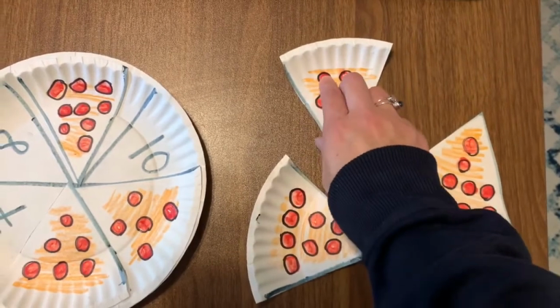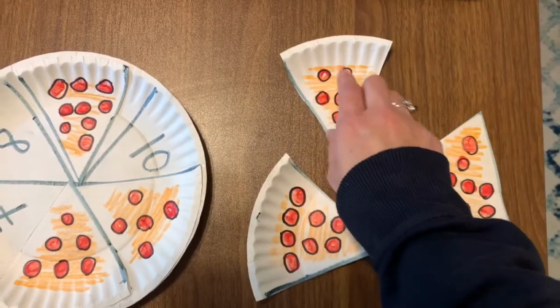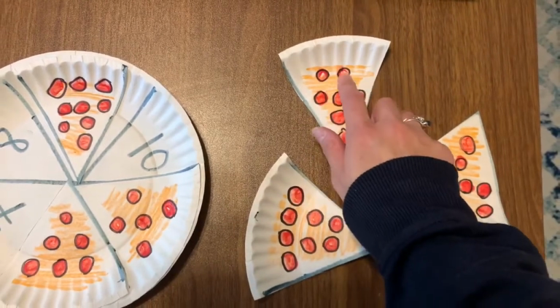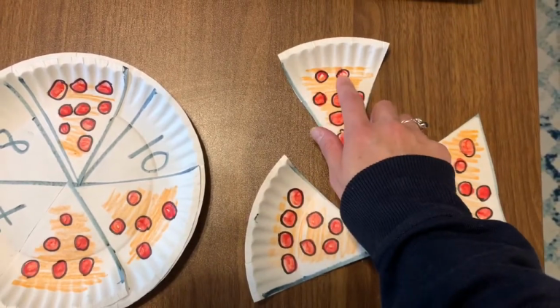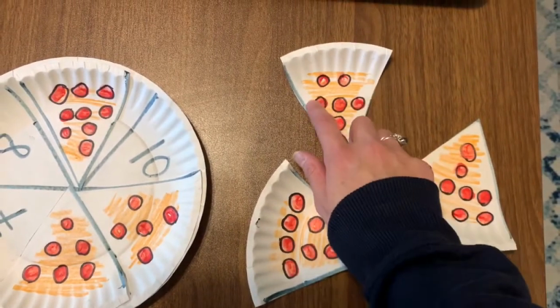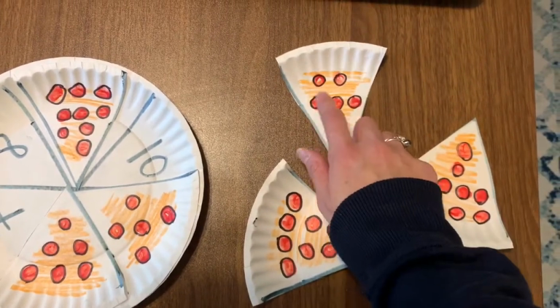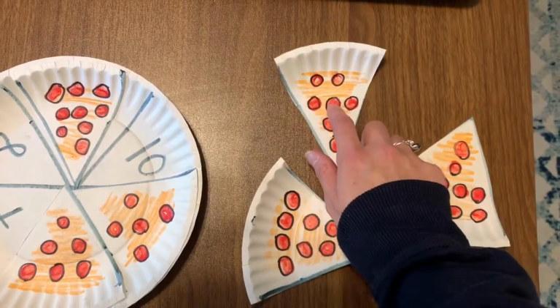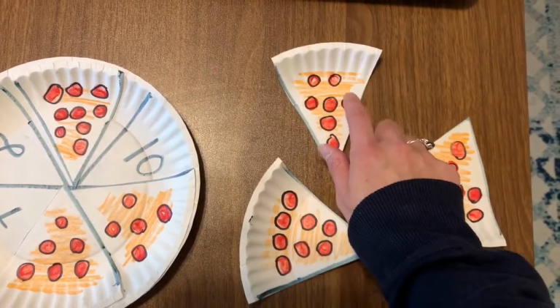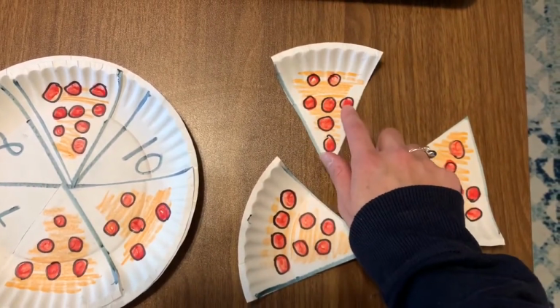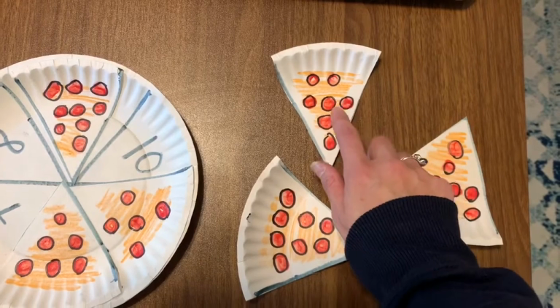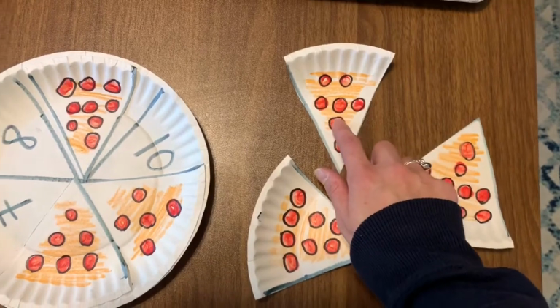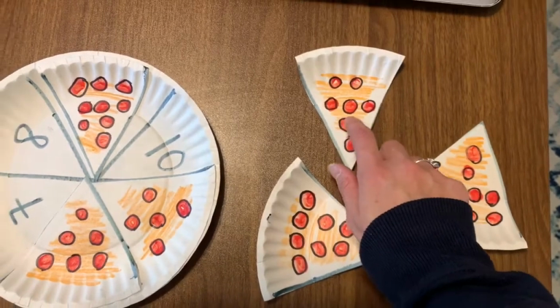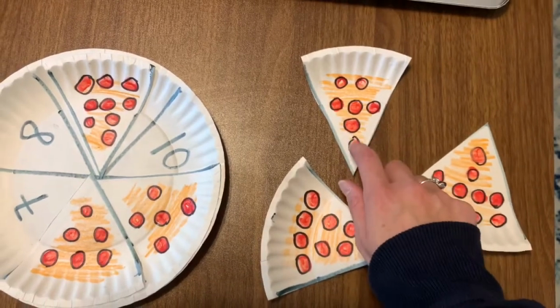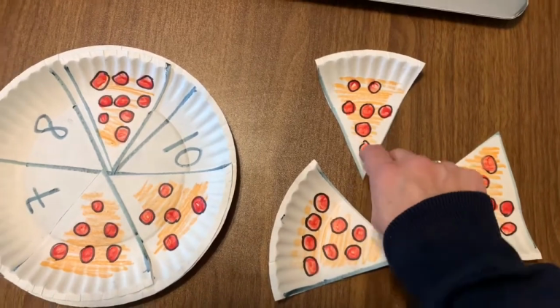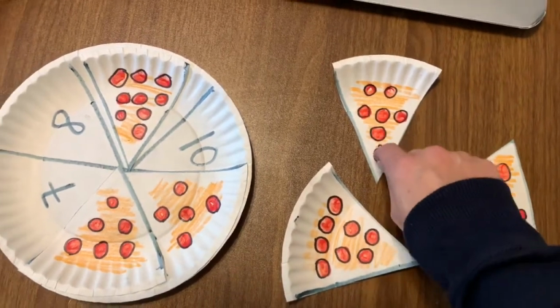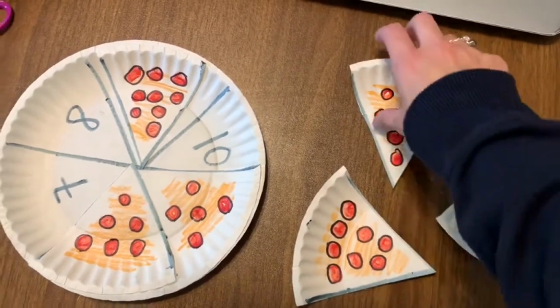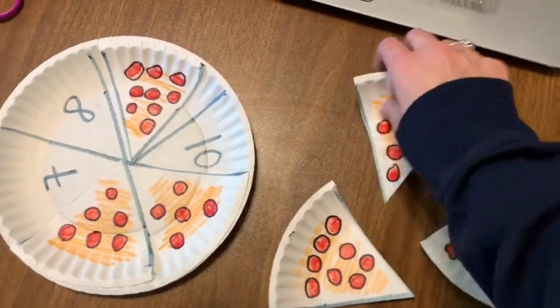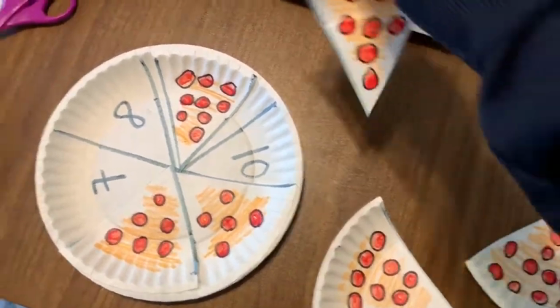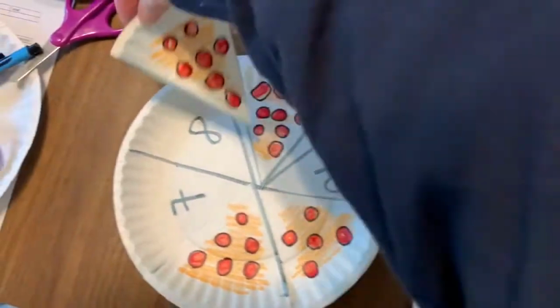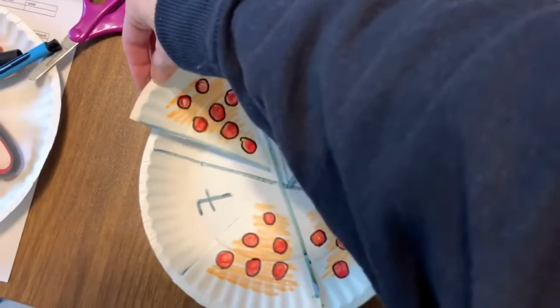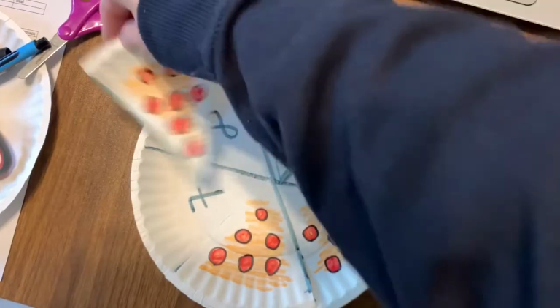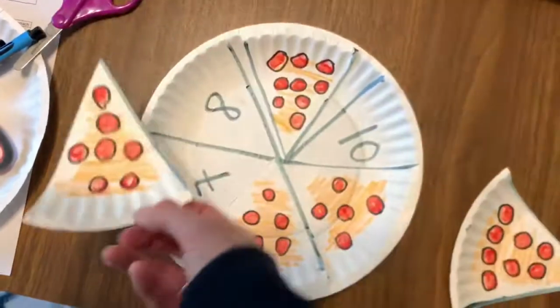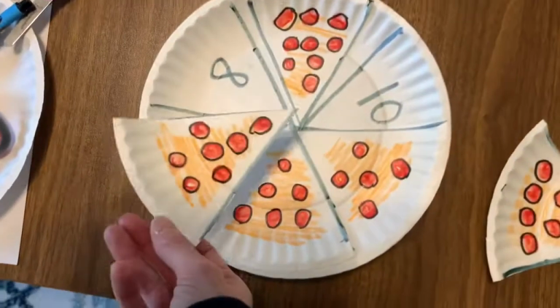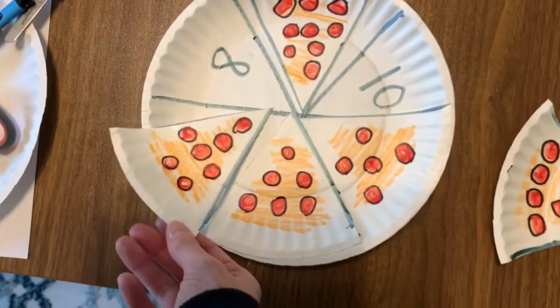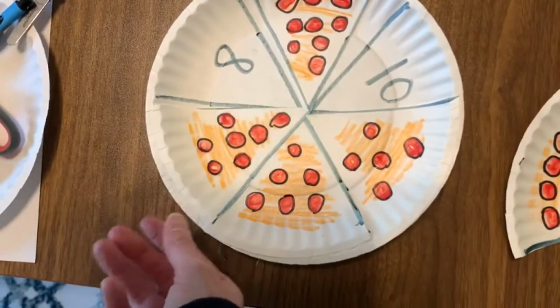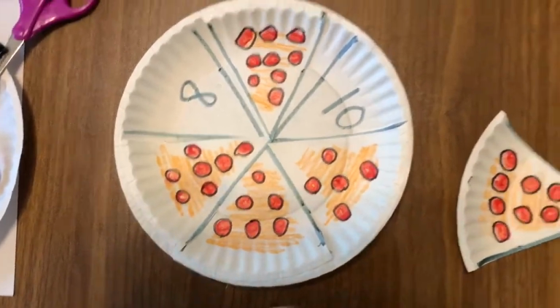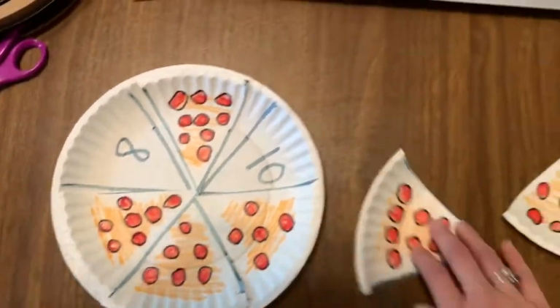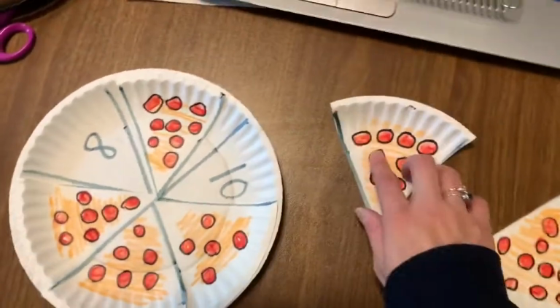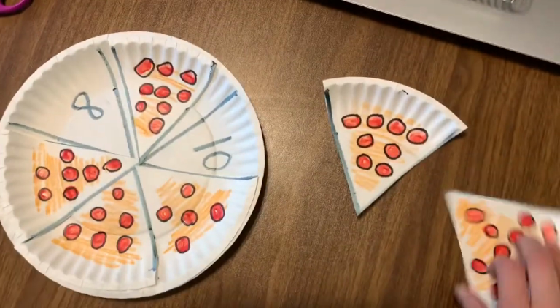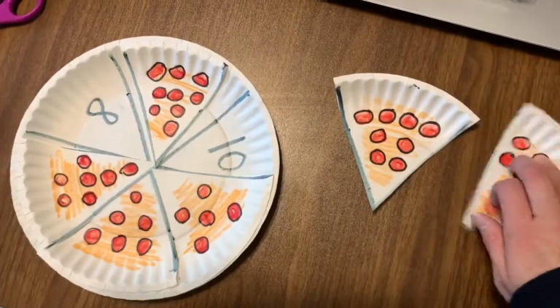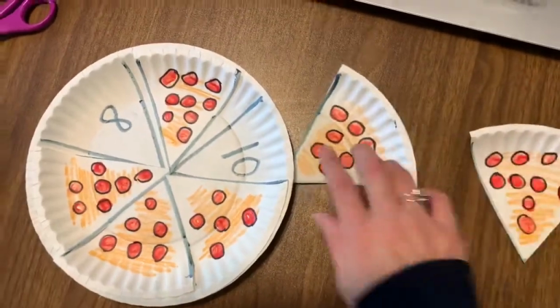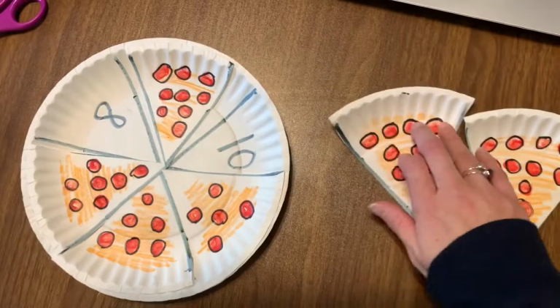One, two, three, four, five, six, seven. Seven? No — it's this one. Eight.